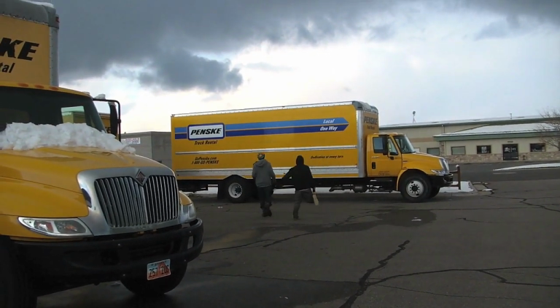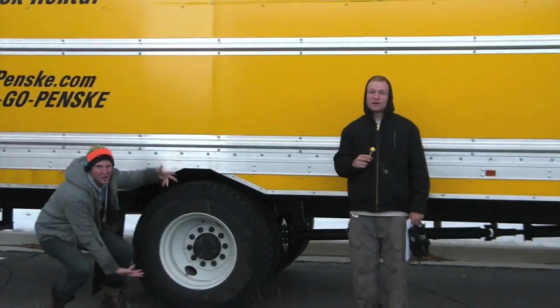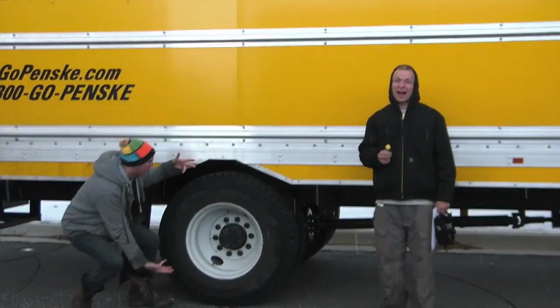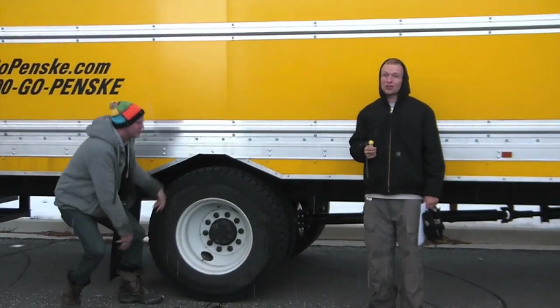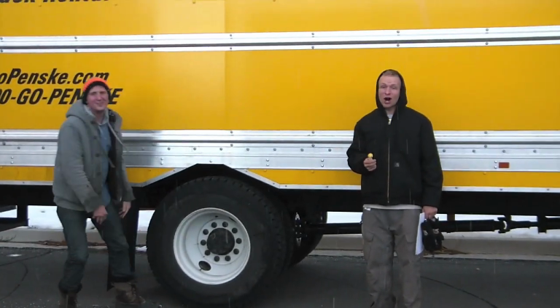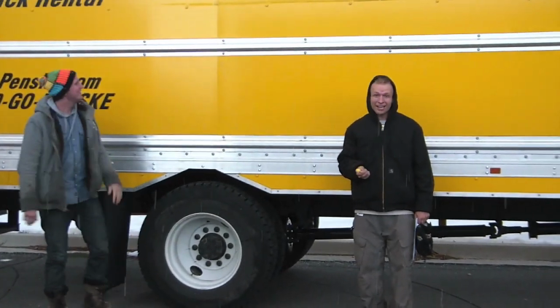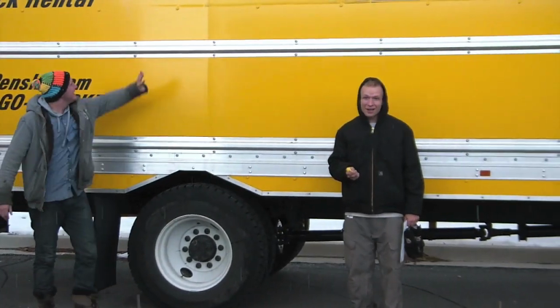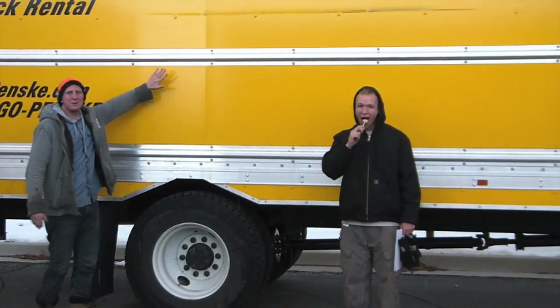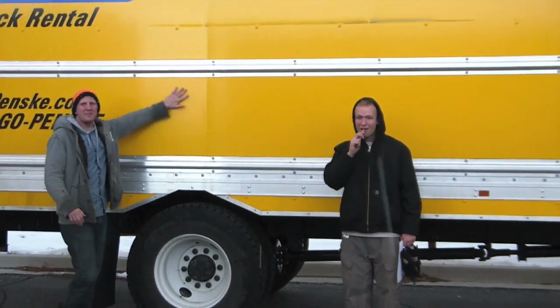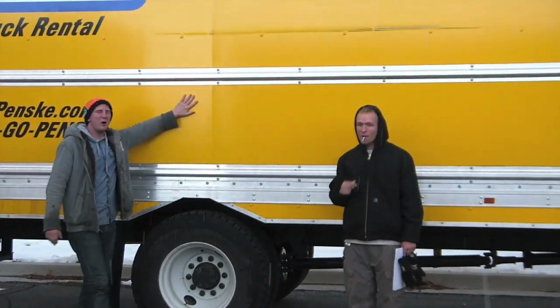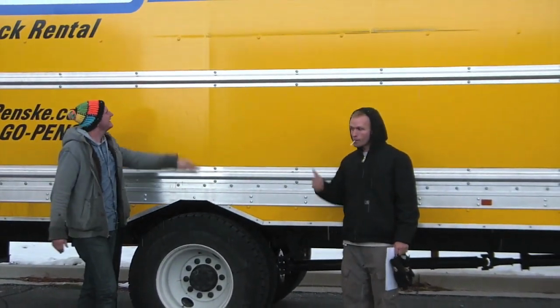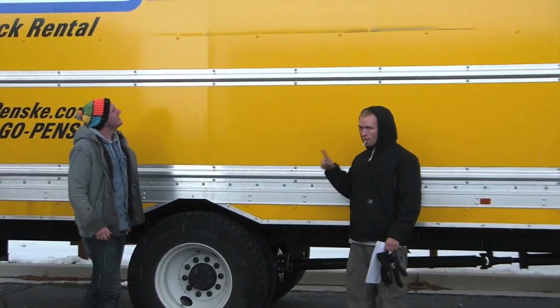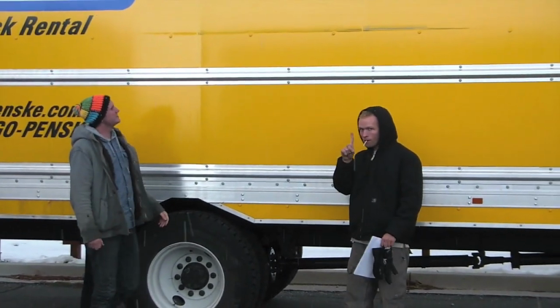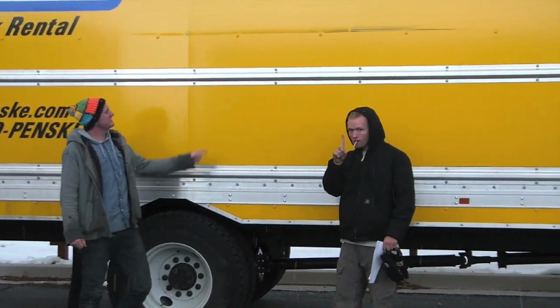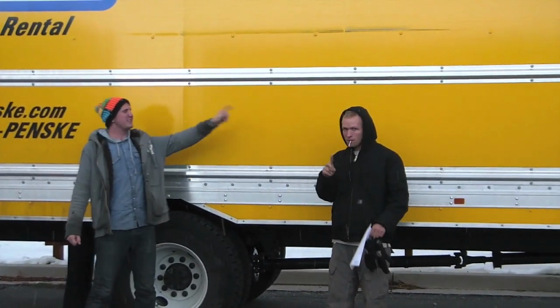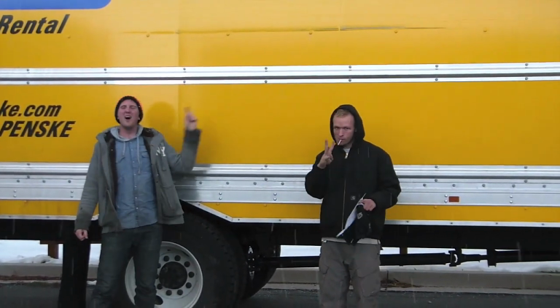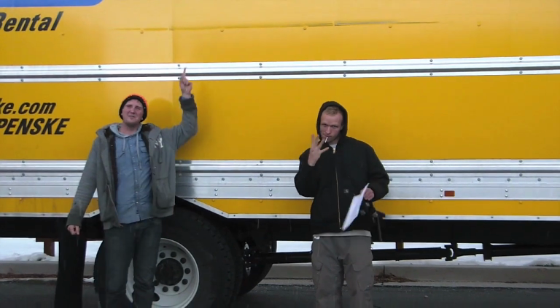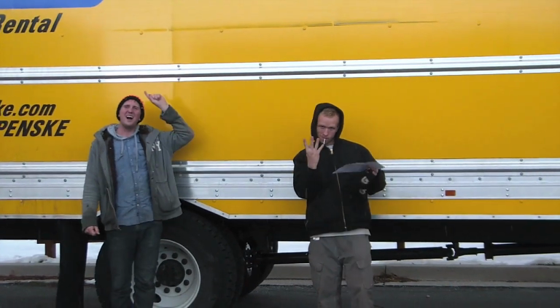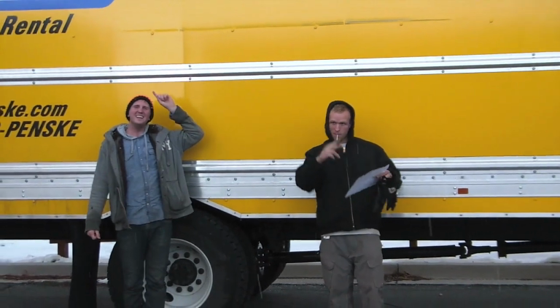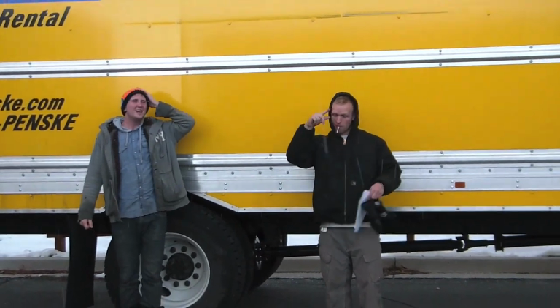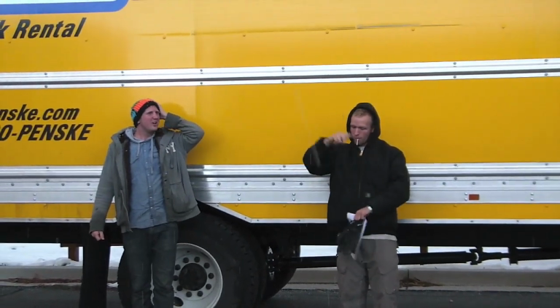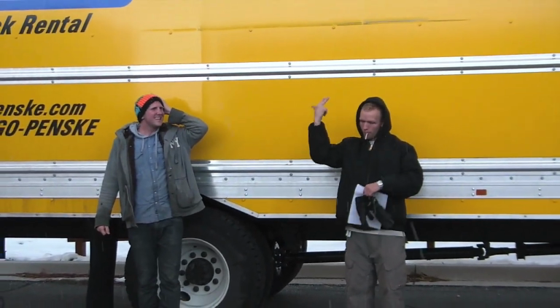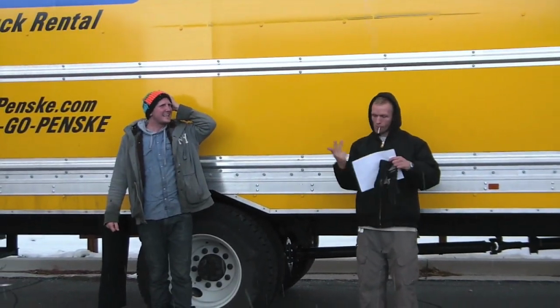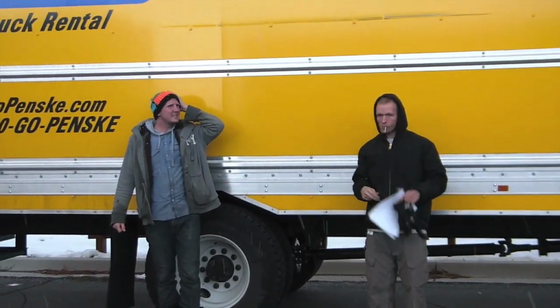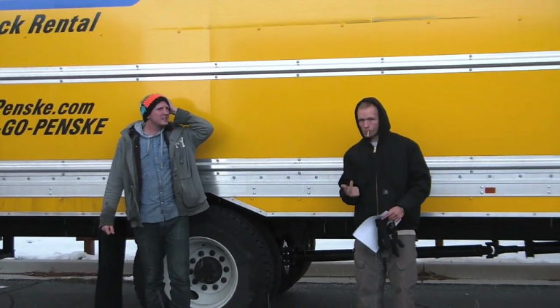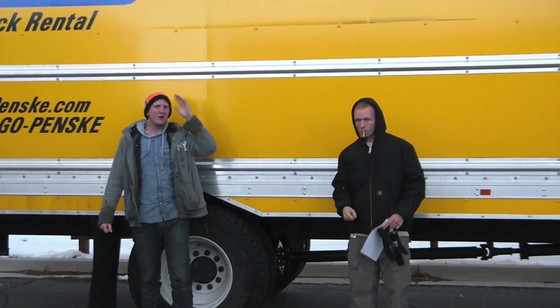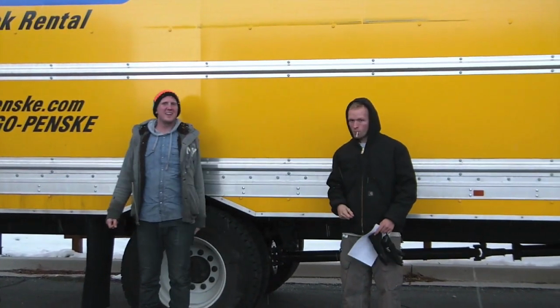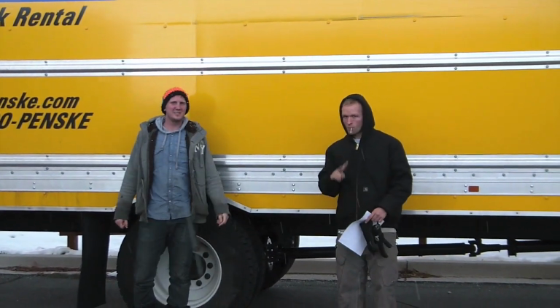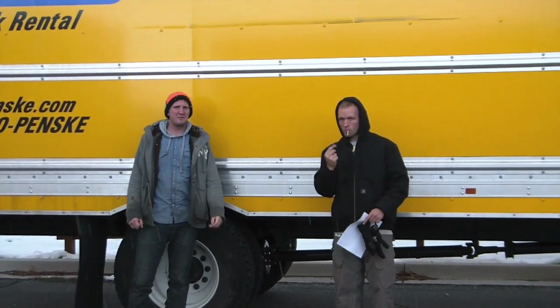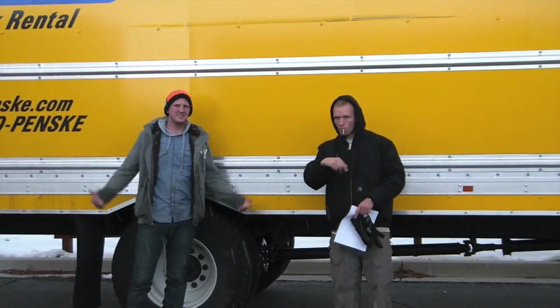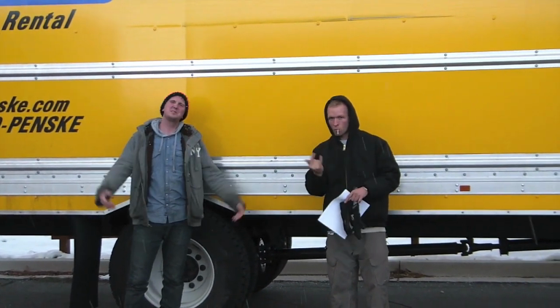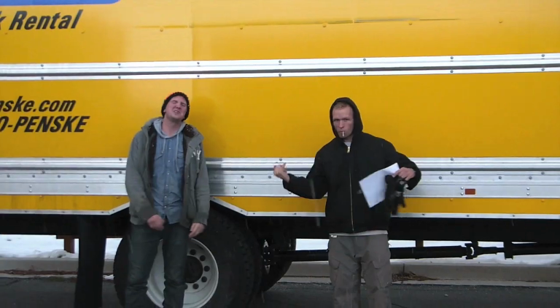We found the truck! Yeah, we're gonna rent this one. It's 26 feet long, 9 feet high, so it's like 400,000 cubic feet, so we should be good.